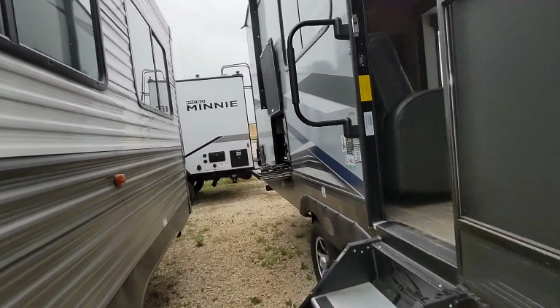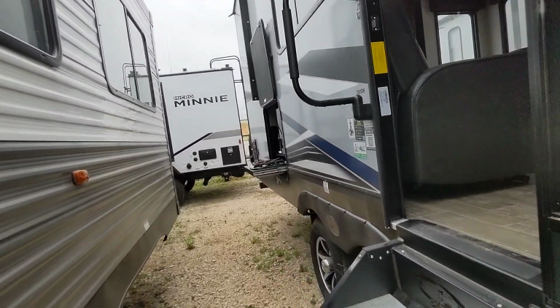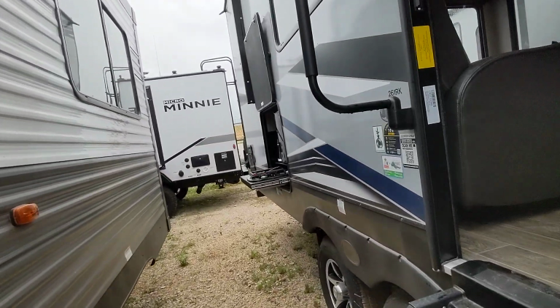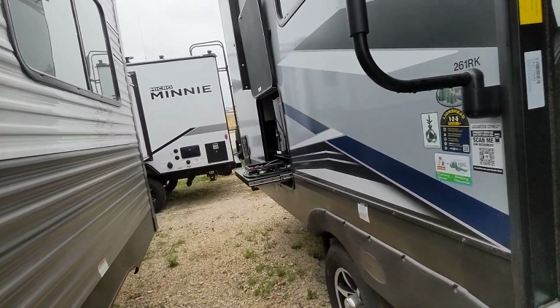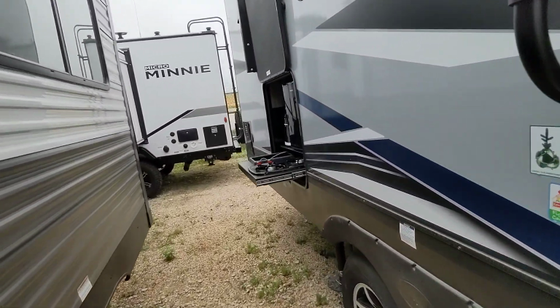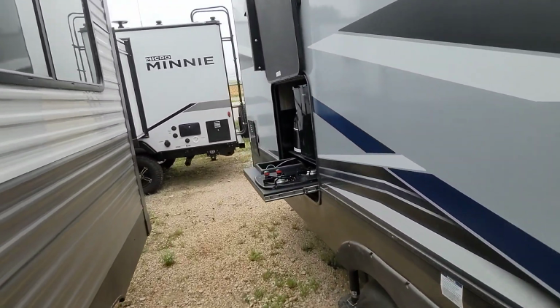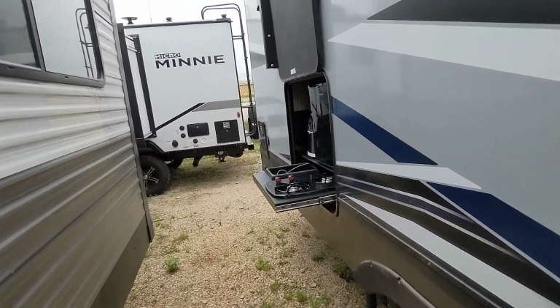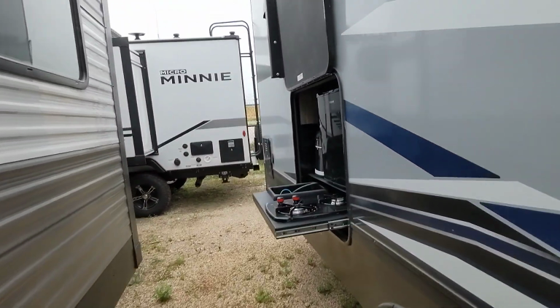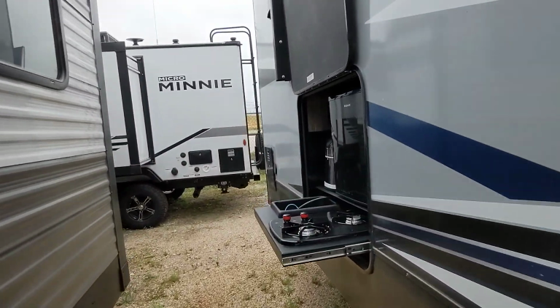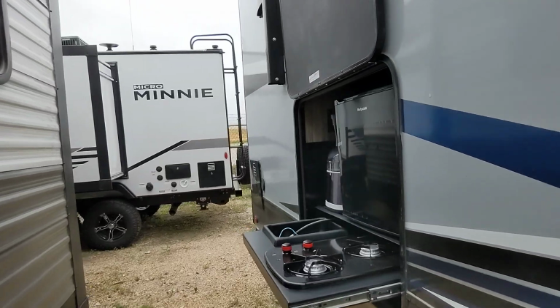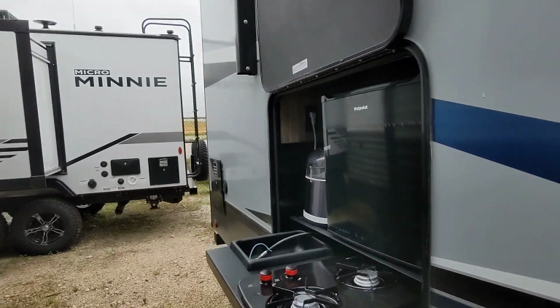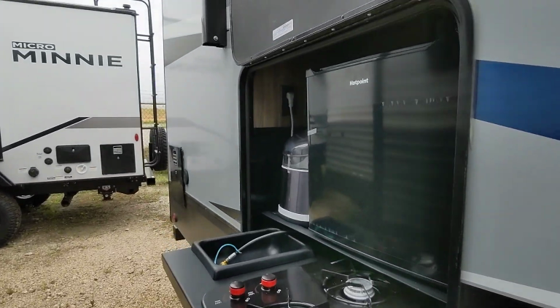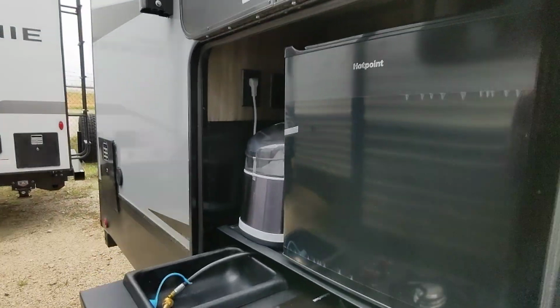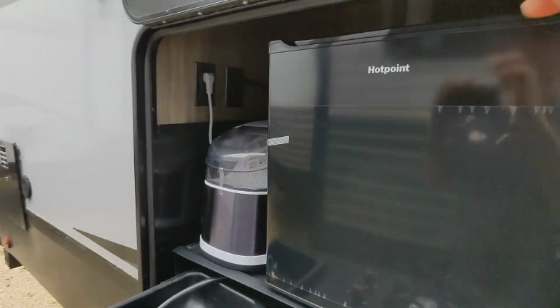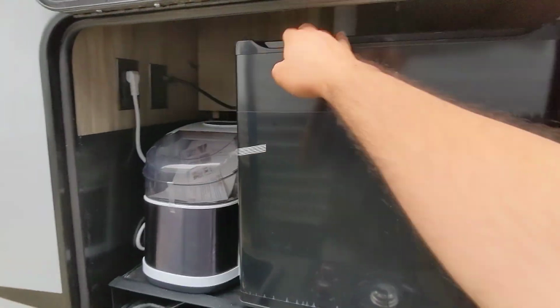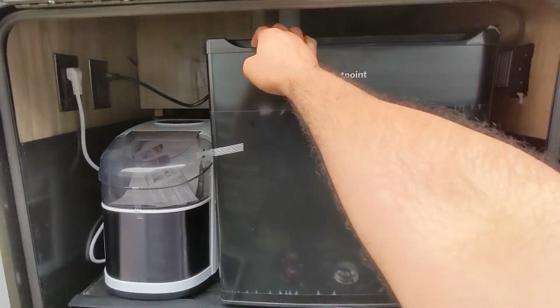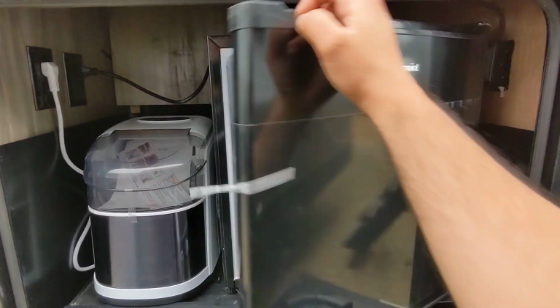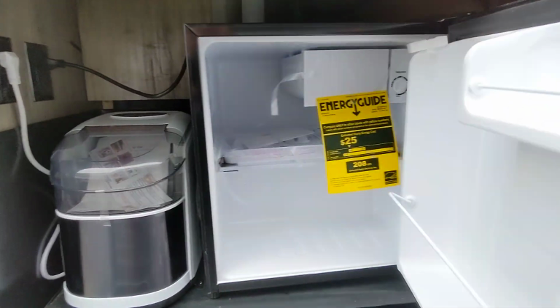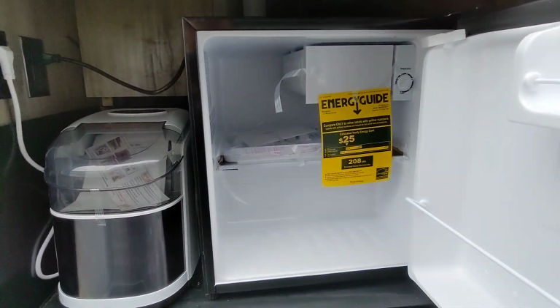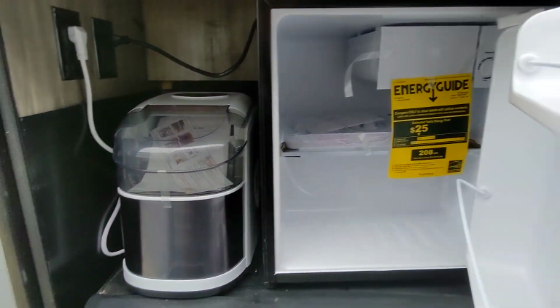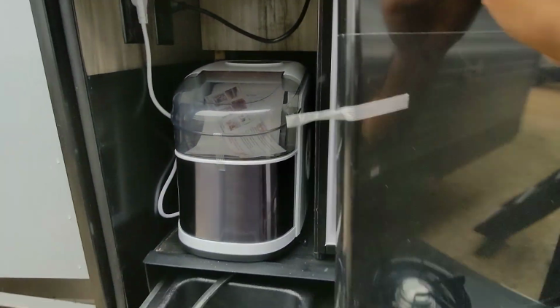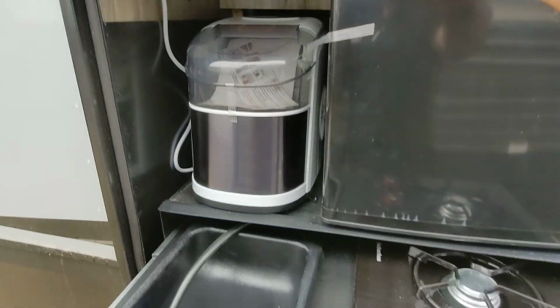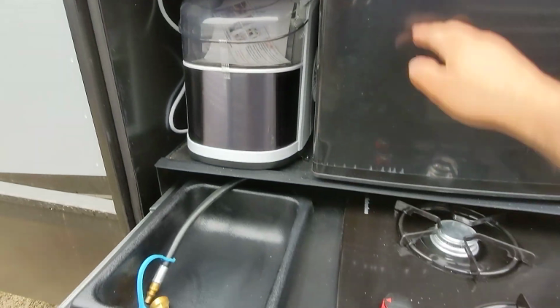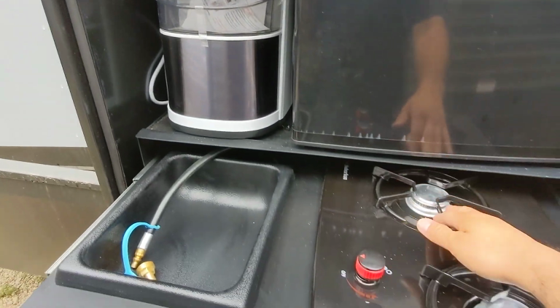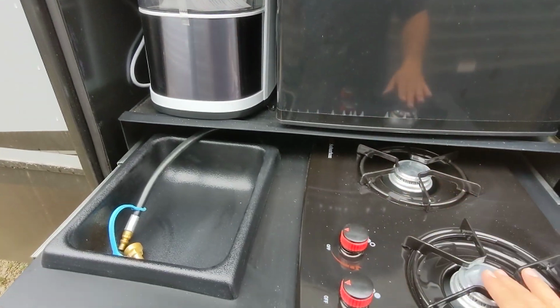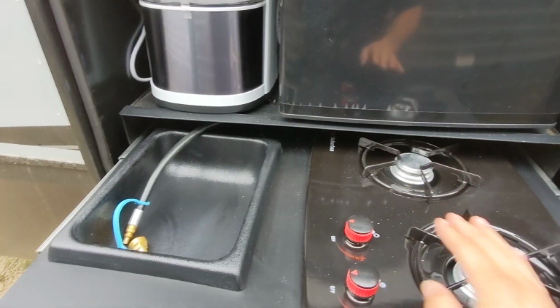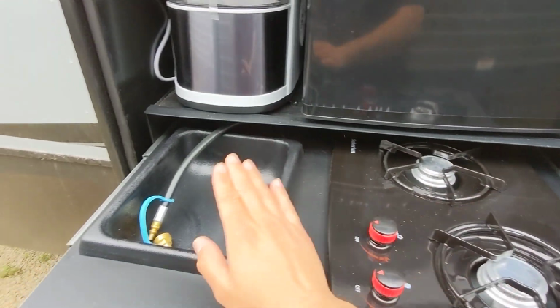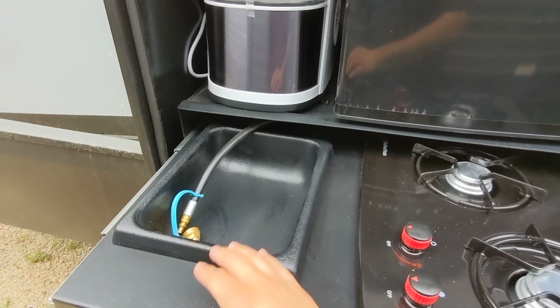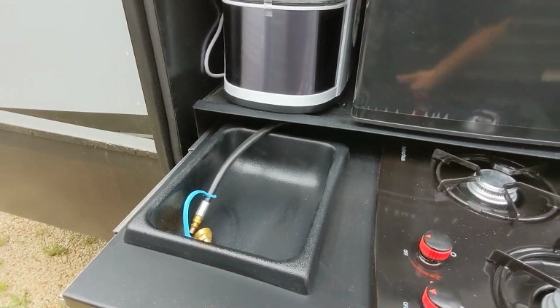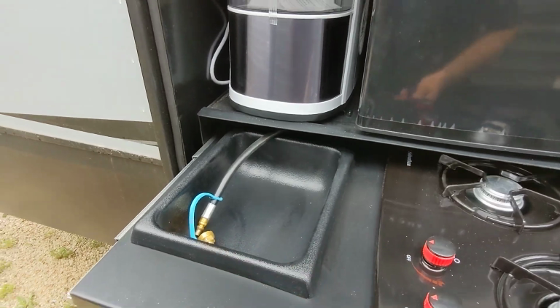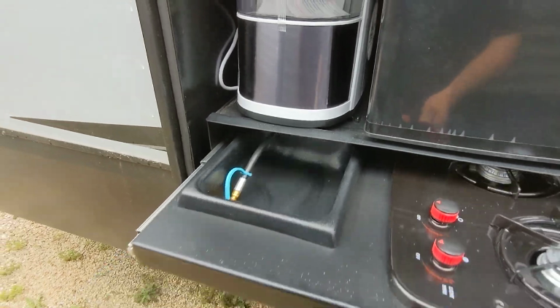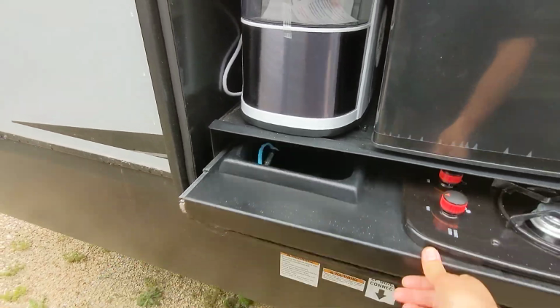It does also feature a compact outdoor kitchen as well. You have a fridge here, ice maker, two-burner propane cooktop, and removable sink.